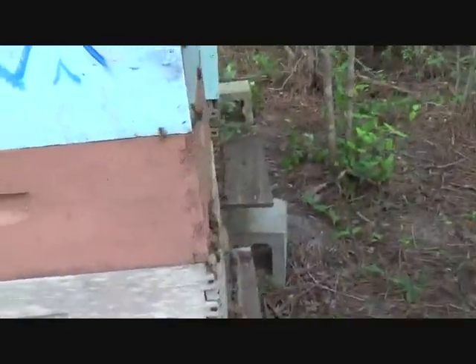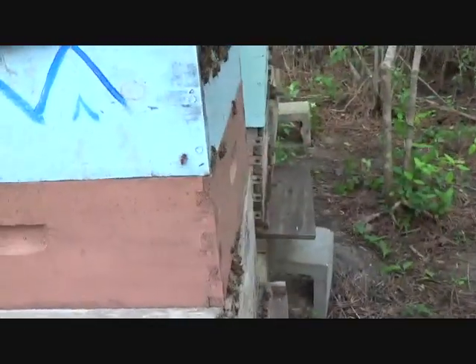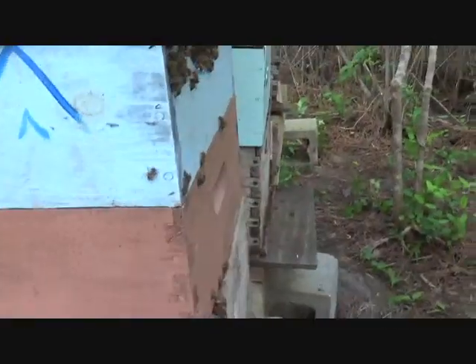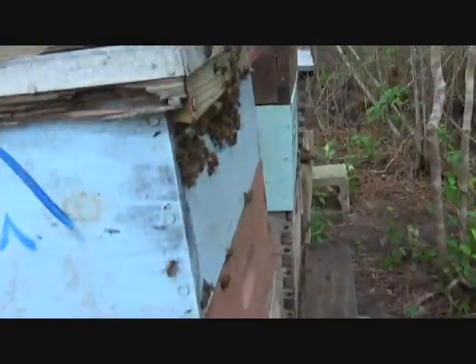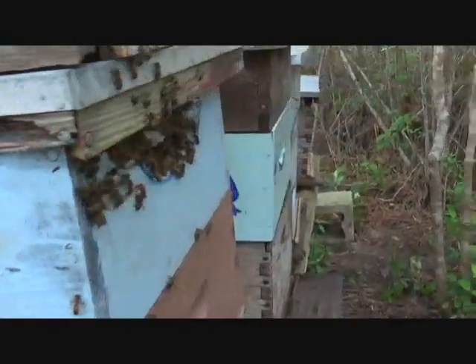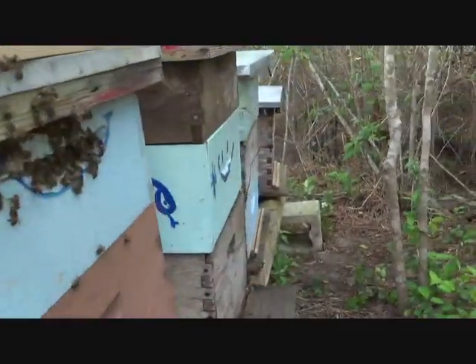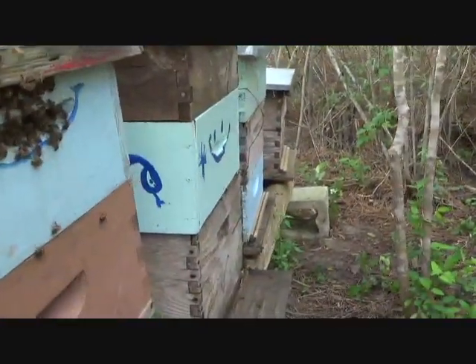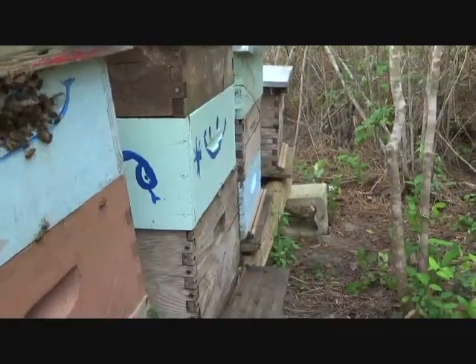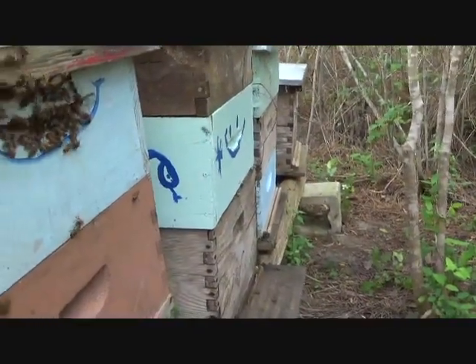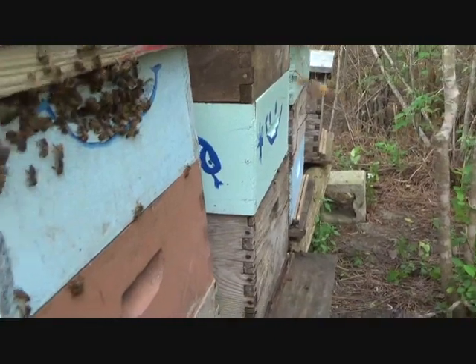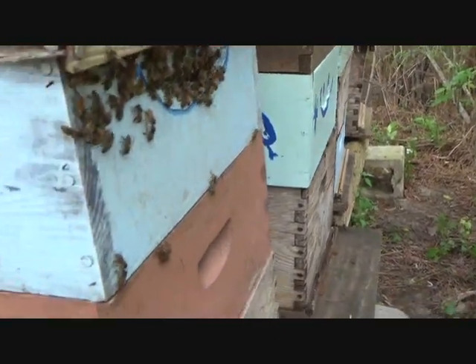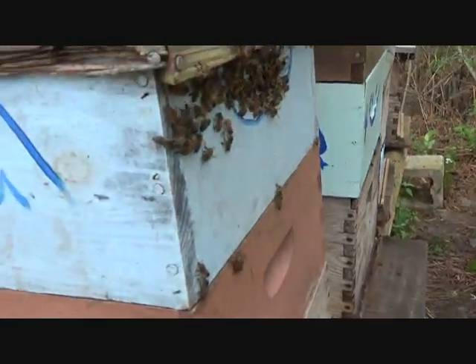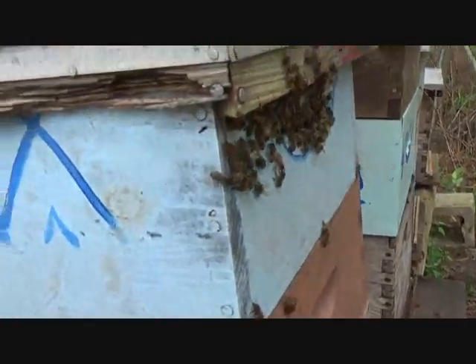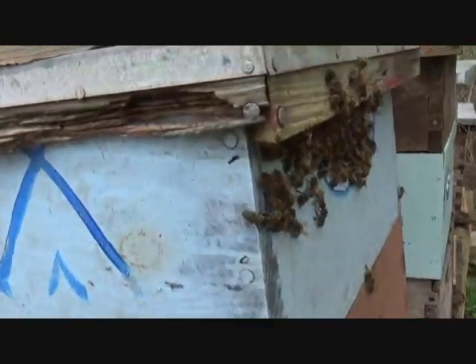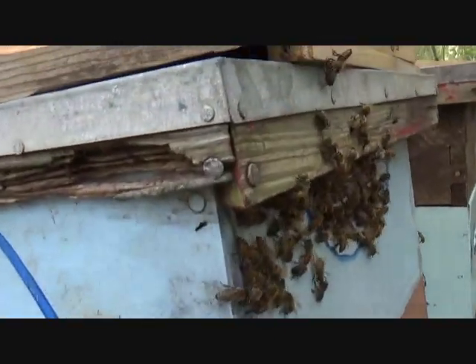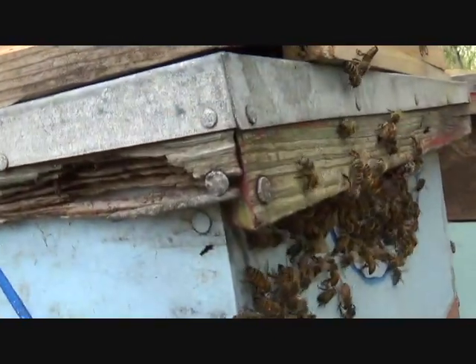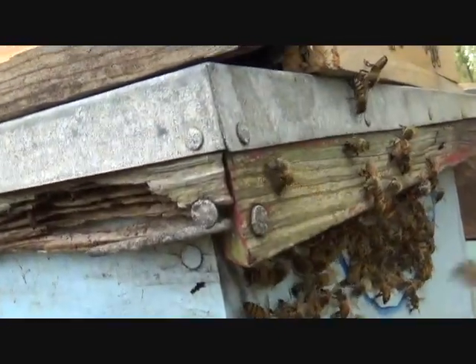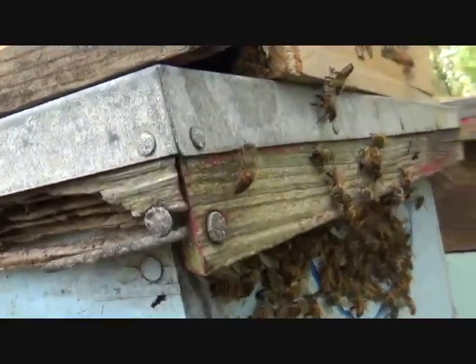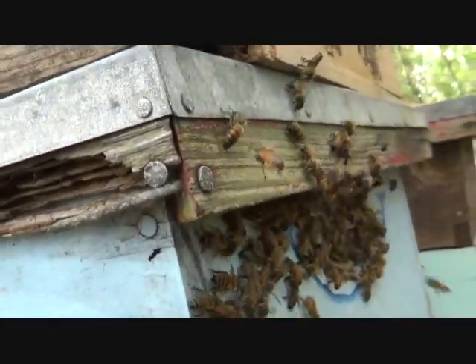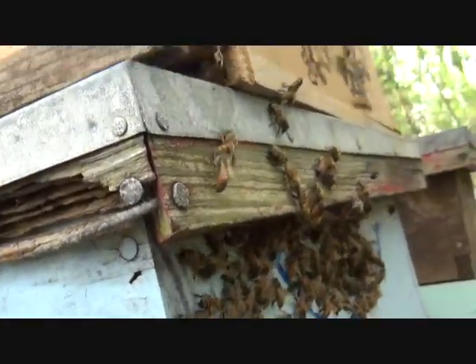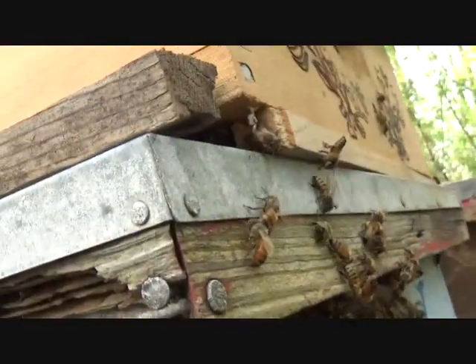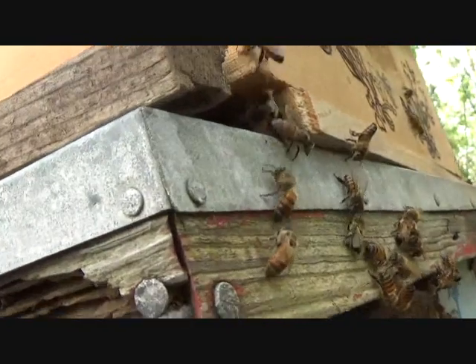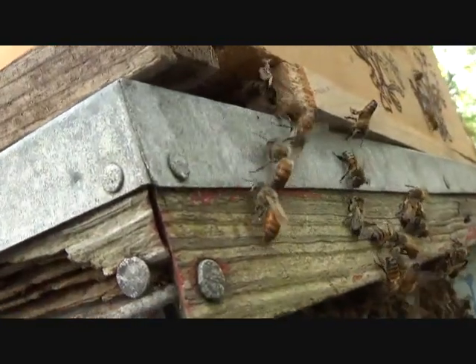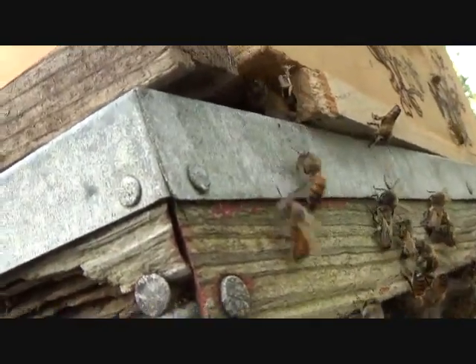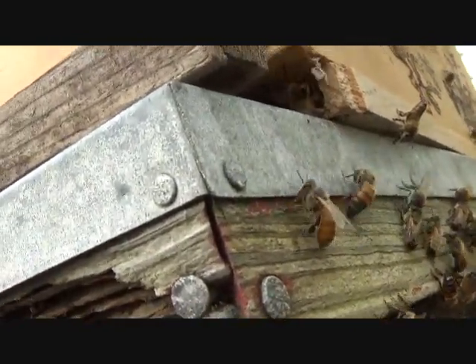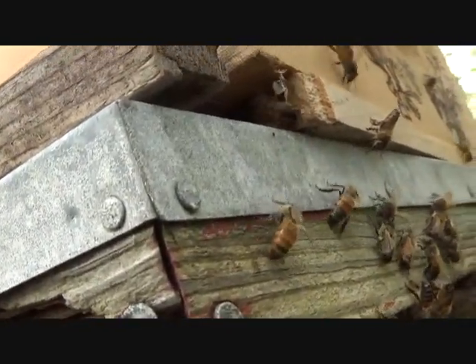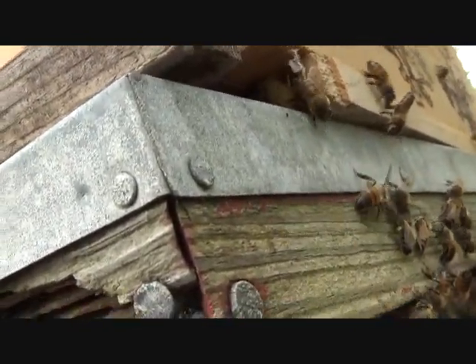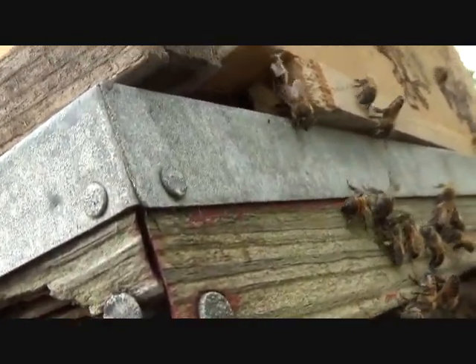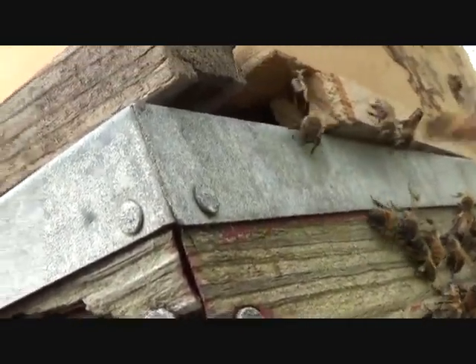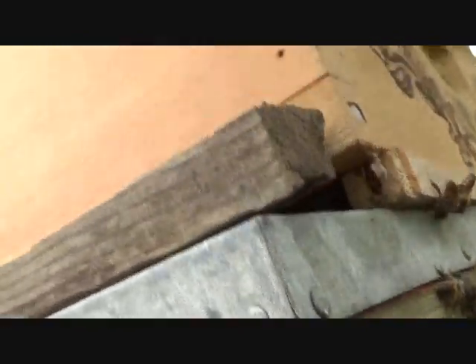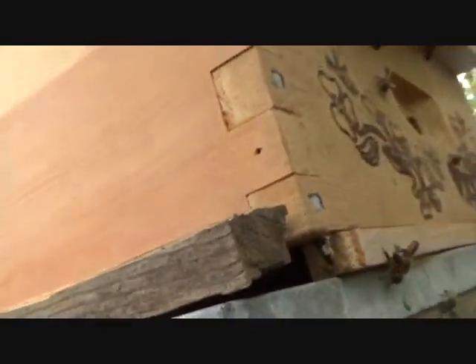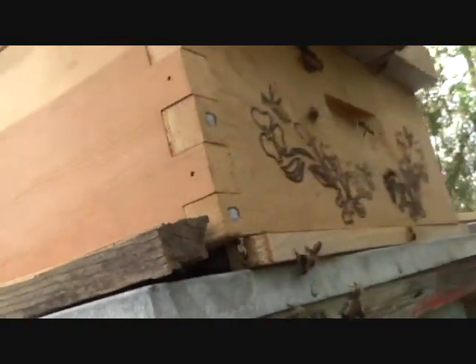Everybody's got supers except the little one on the end. I left it with a nice fresh wet comb. These want to go in here — they really like this. I'm just going to love them if they want to swarm.